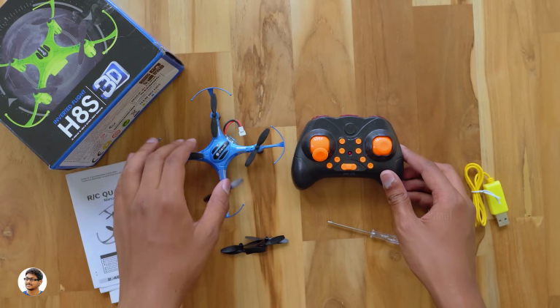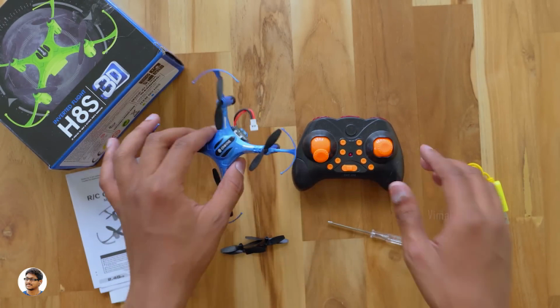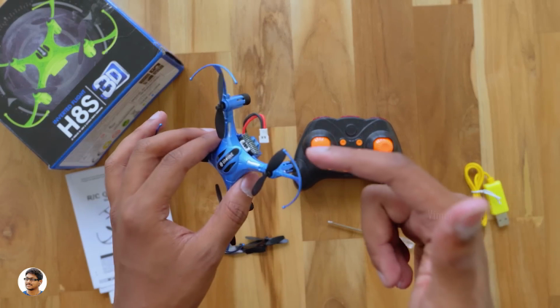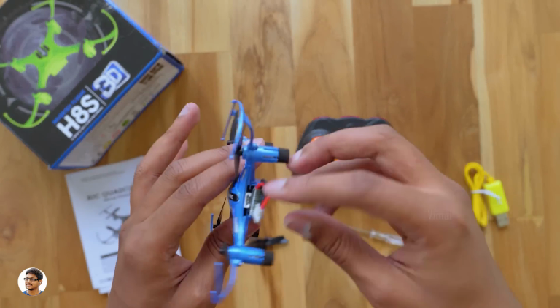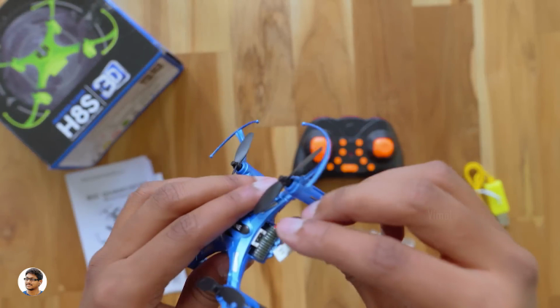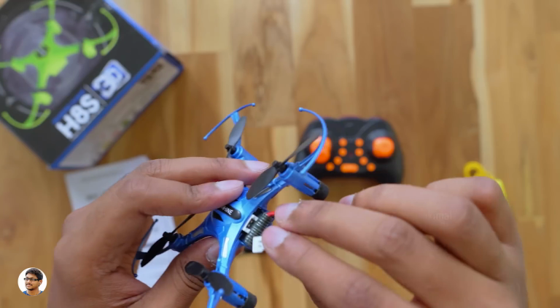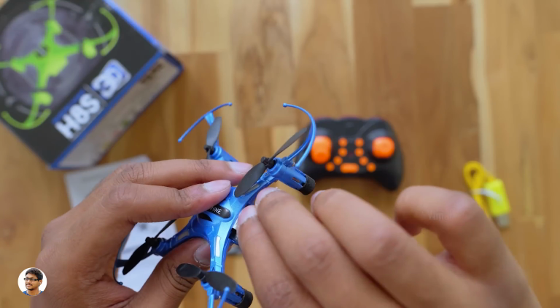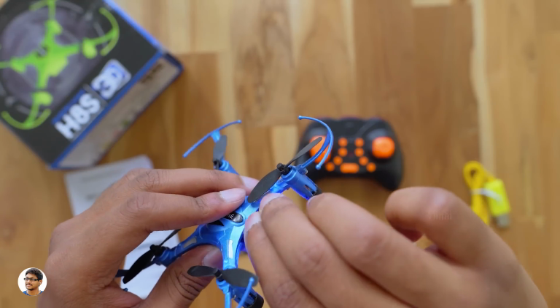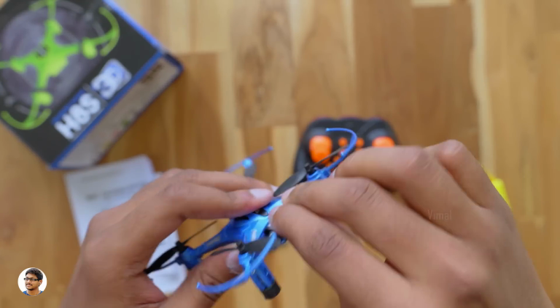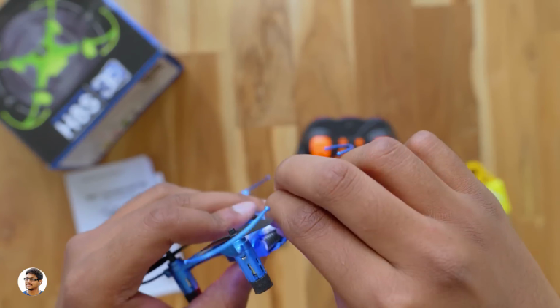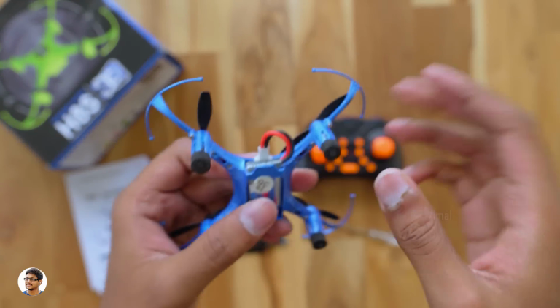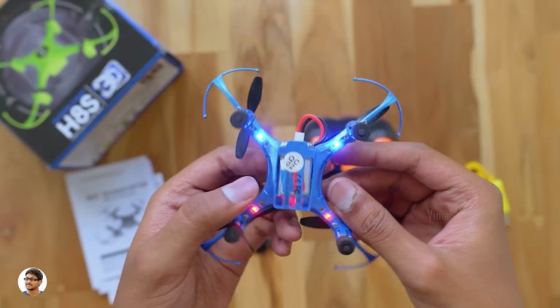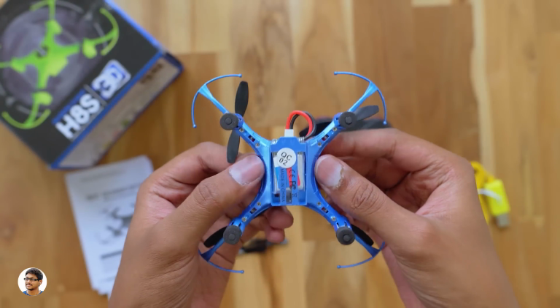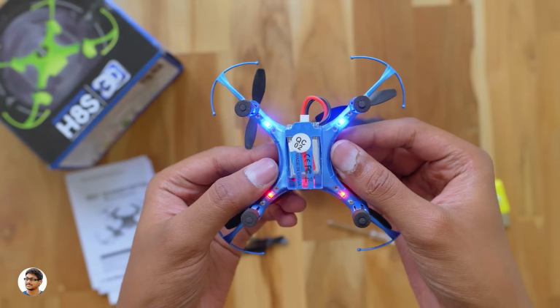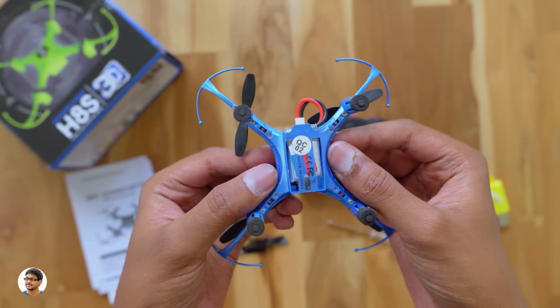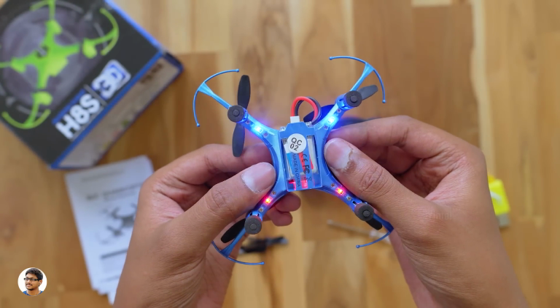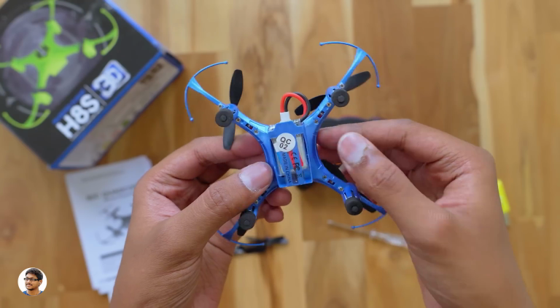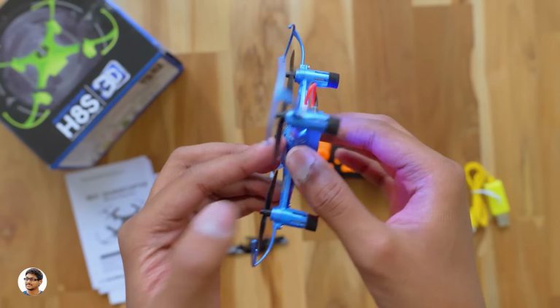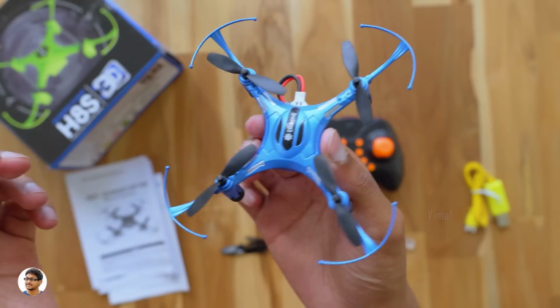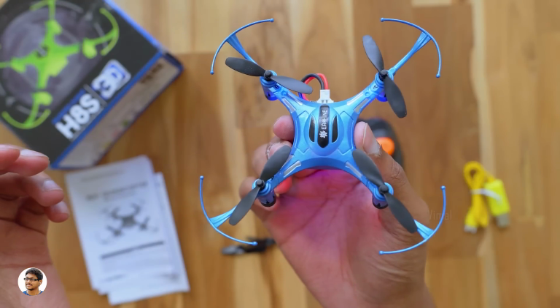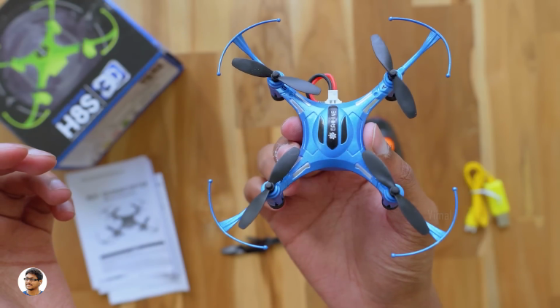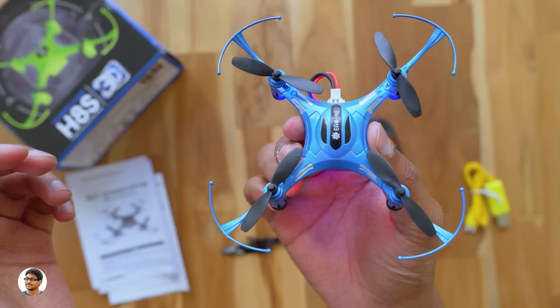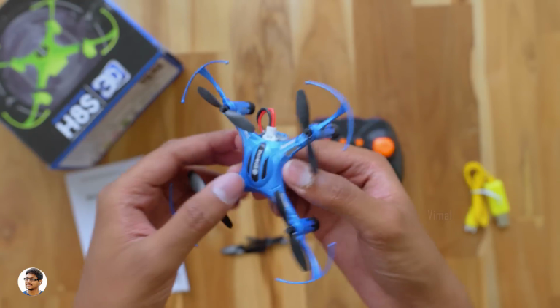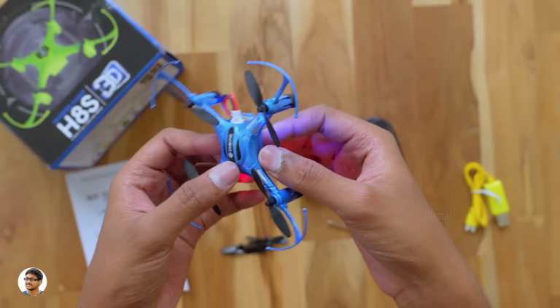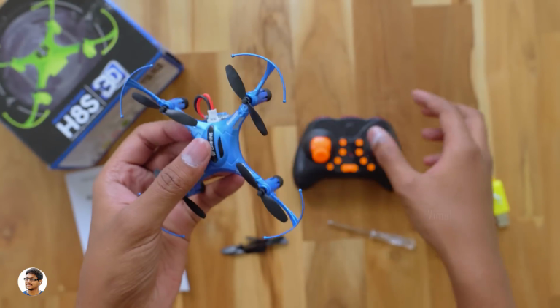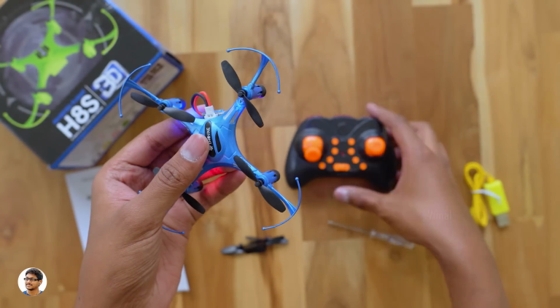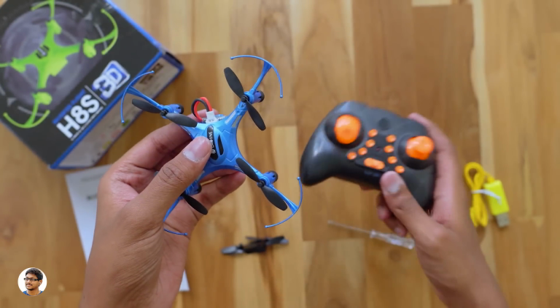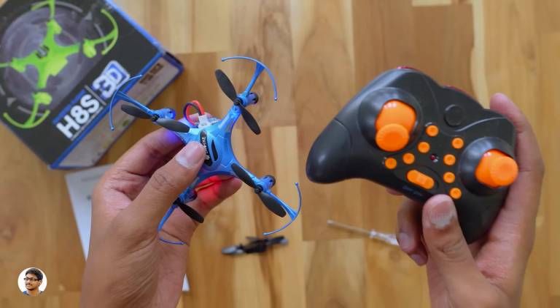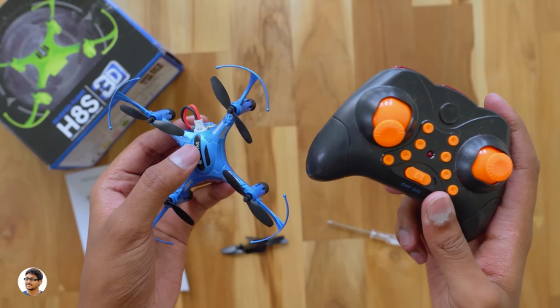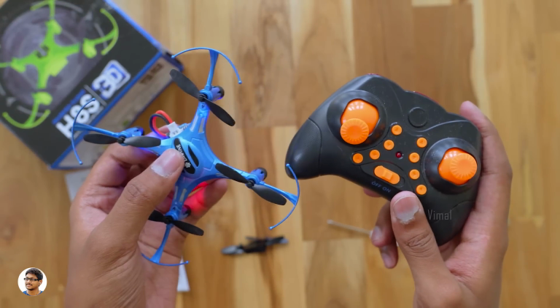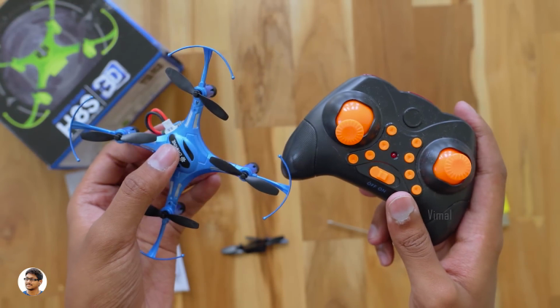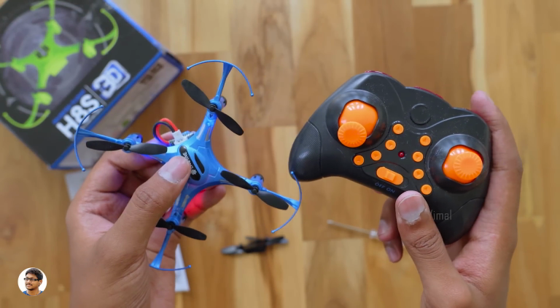Now I'll just power it on to show you — you just need to plug in the battery to power it on. You can see the LEDs flashing: two red LEDs on the front and two blue LEDs on the rear end. Now let's pair it with the remote, fly the drone, and see how it performs.